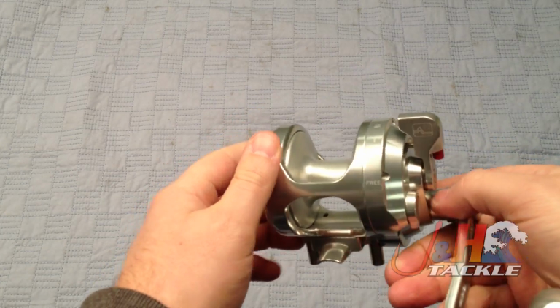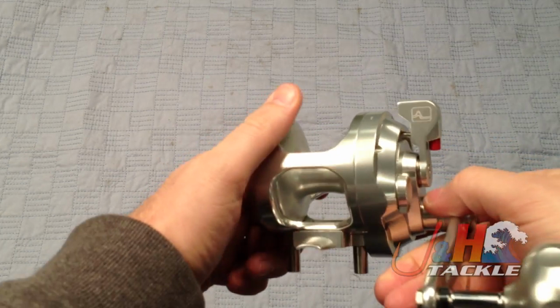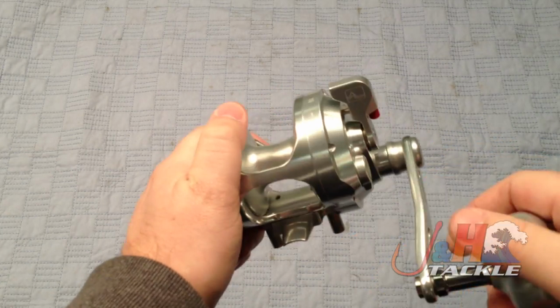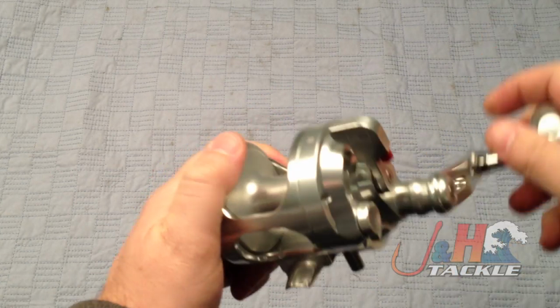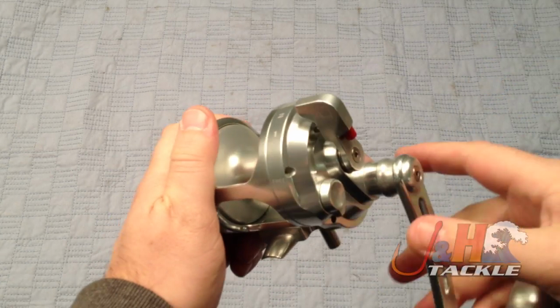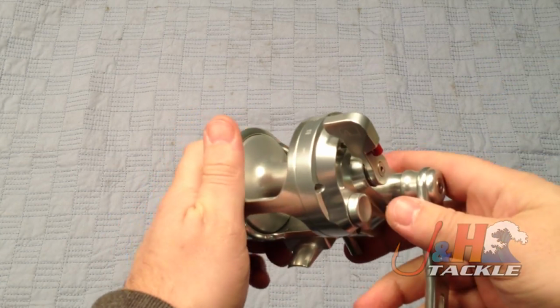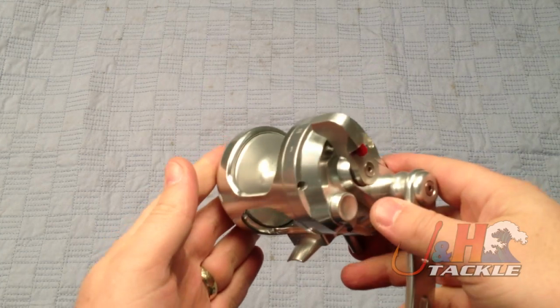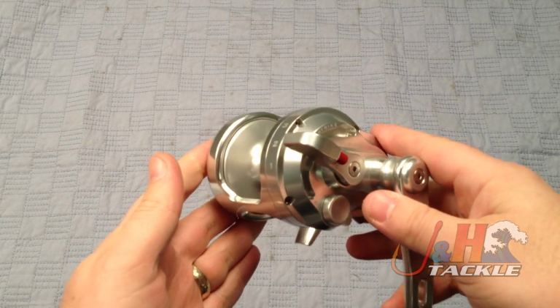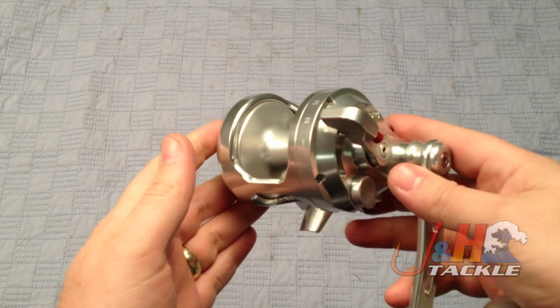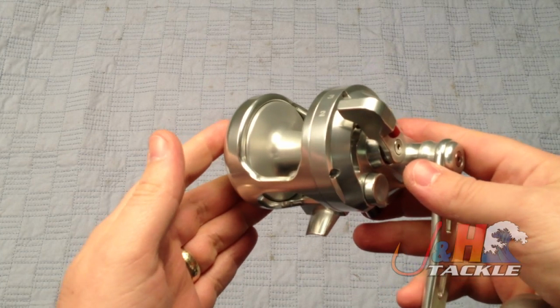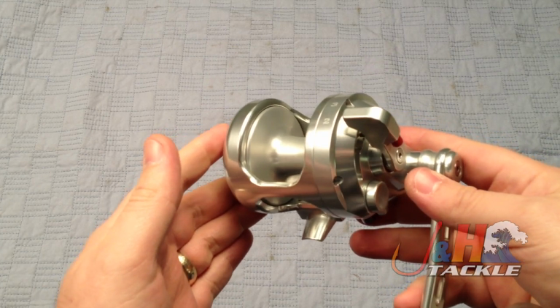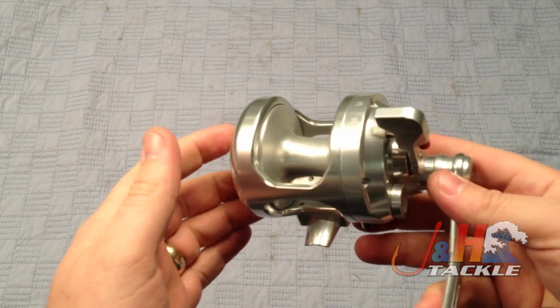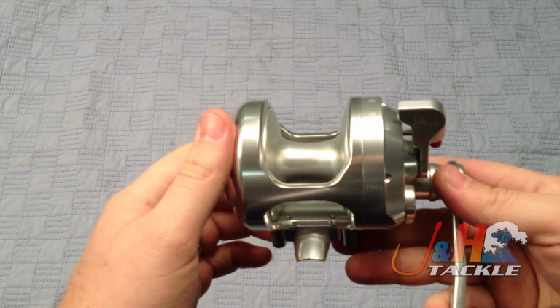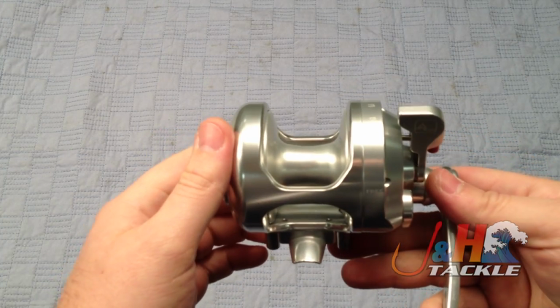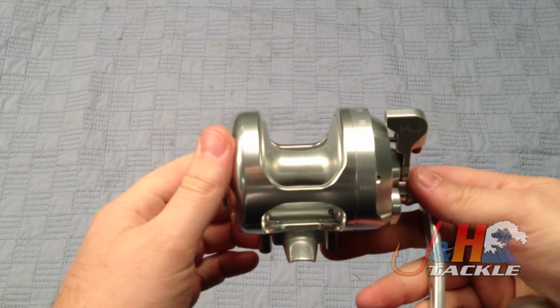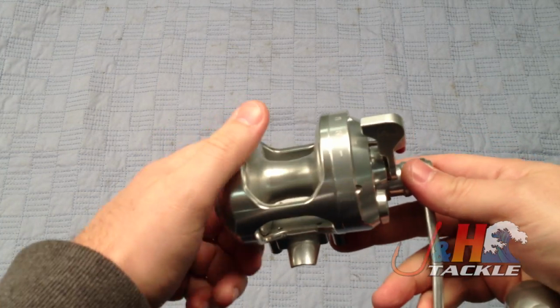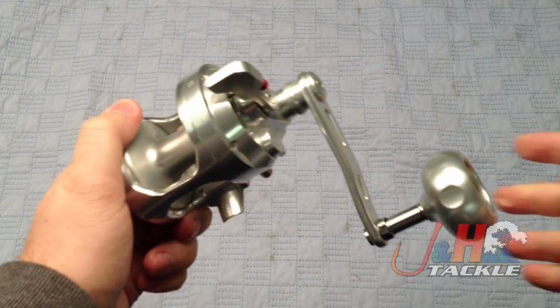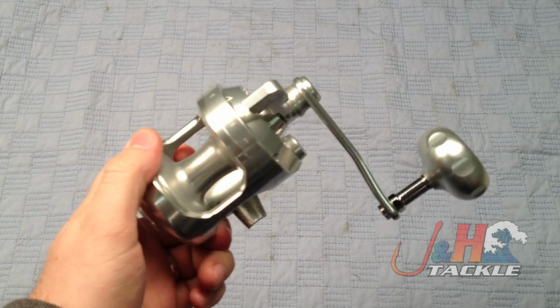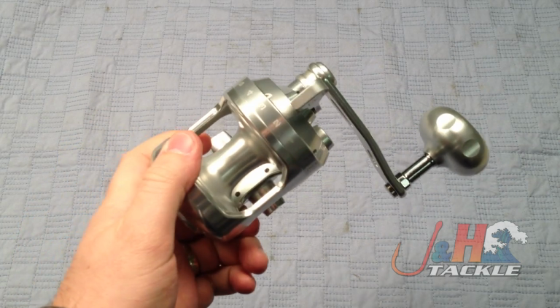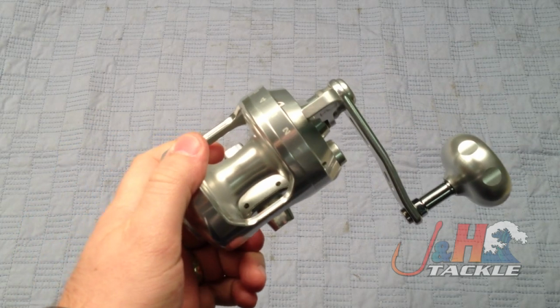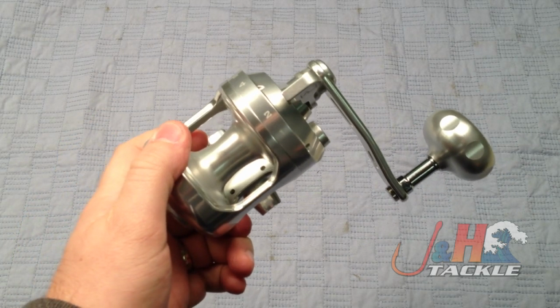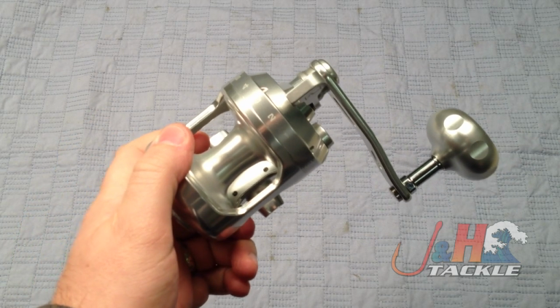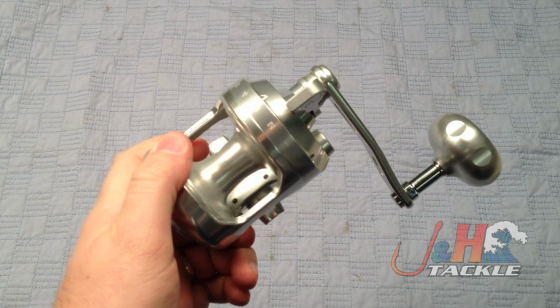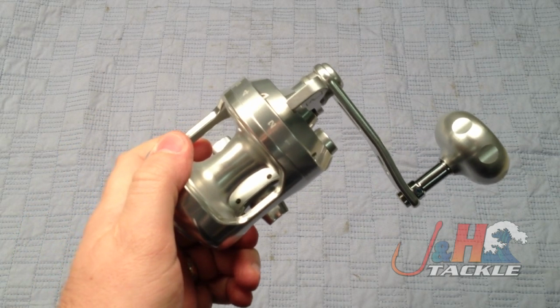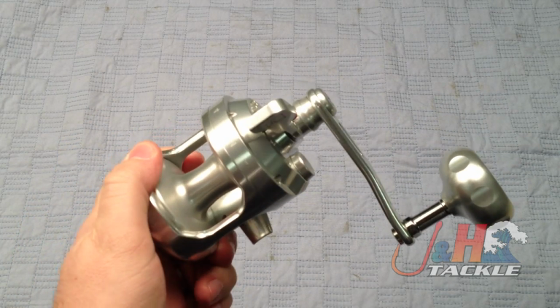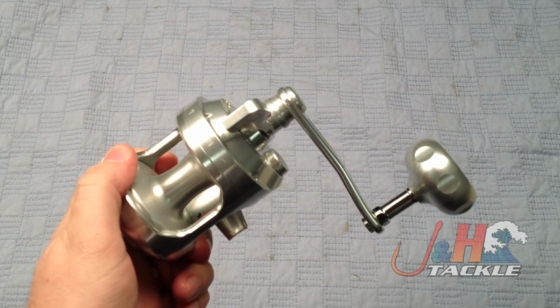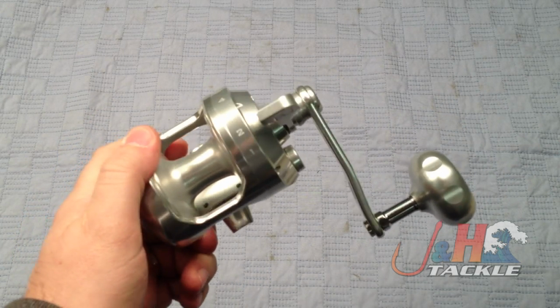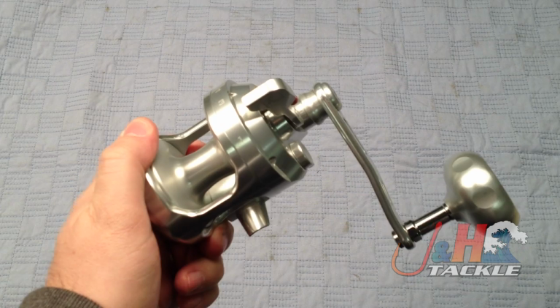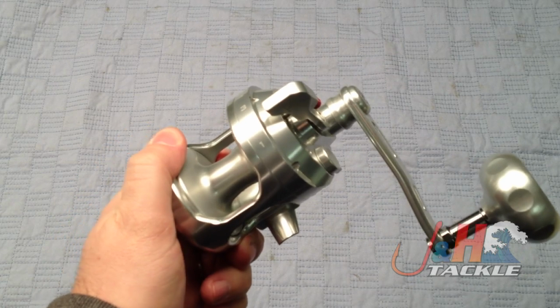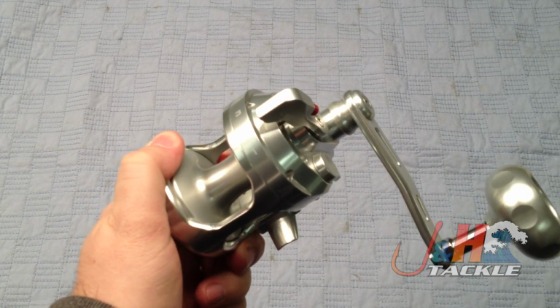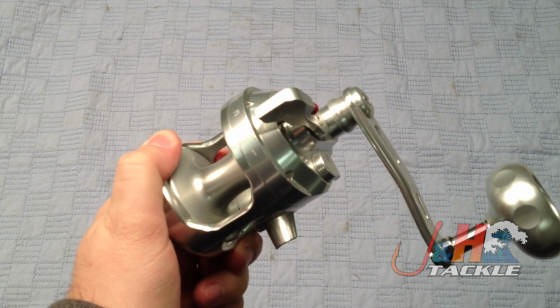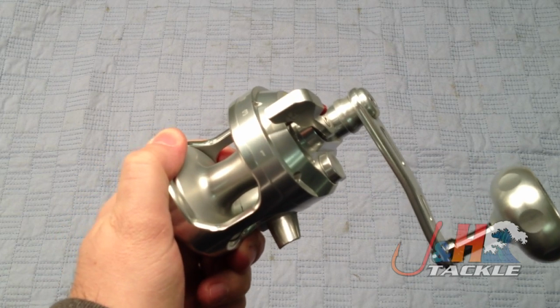It is pricey, this reel. You're looking at $640 for a single speed reel. That's mainly due to the fact that they're made in Italy and the price difference between the Euro and the dollar is about 30% or so — changes day to day.